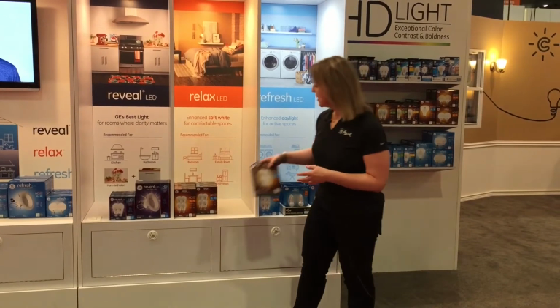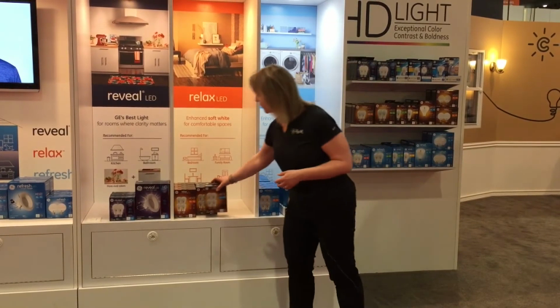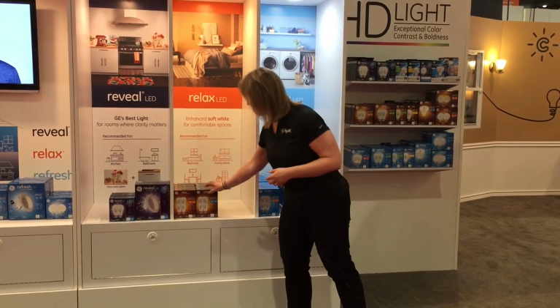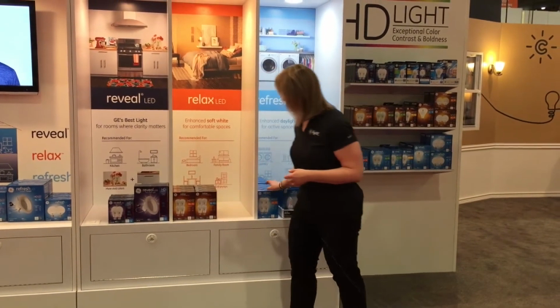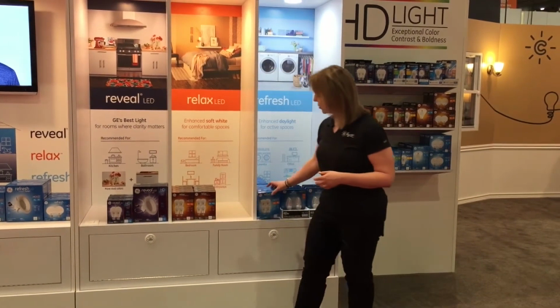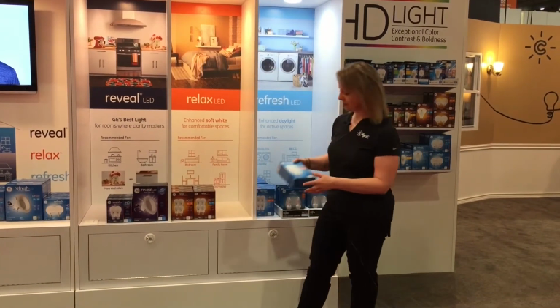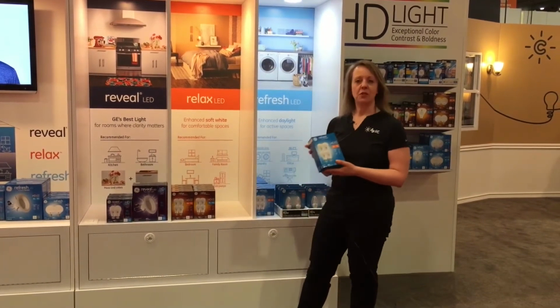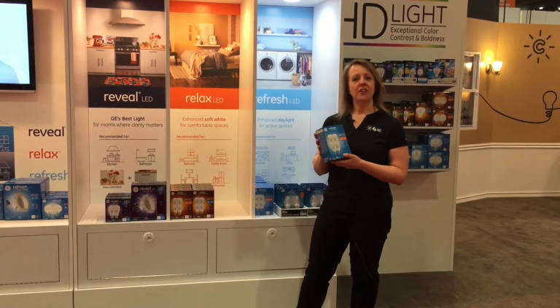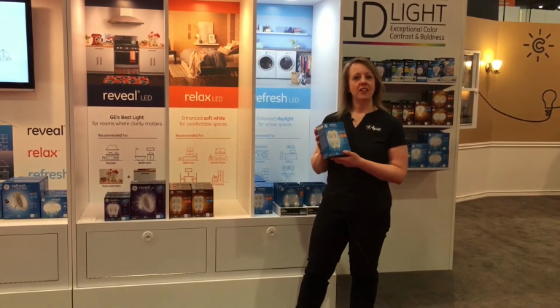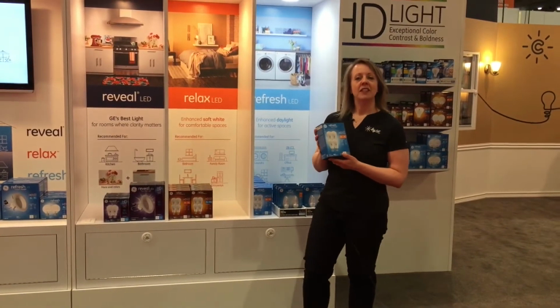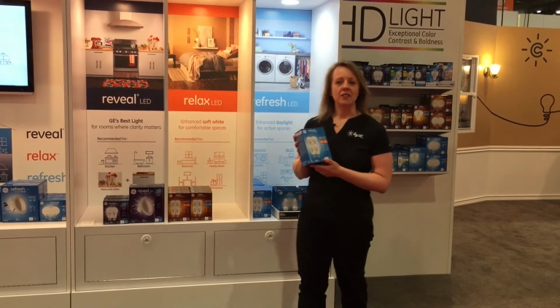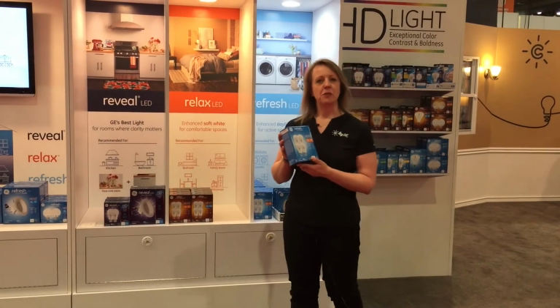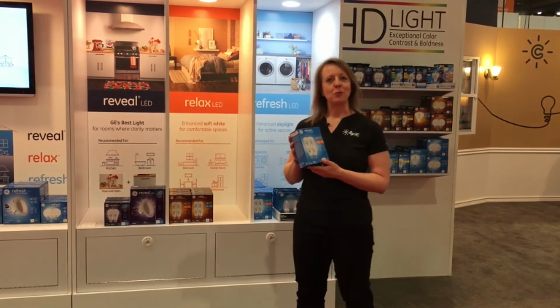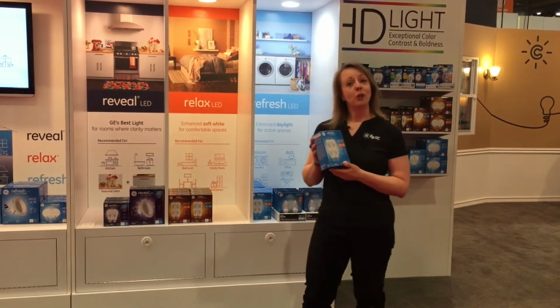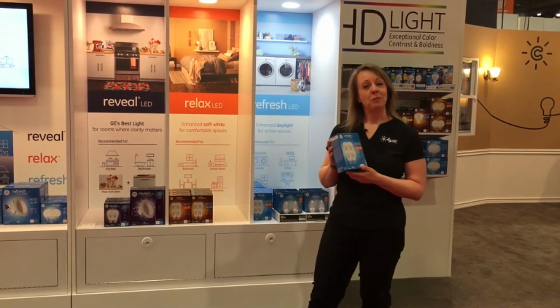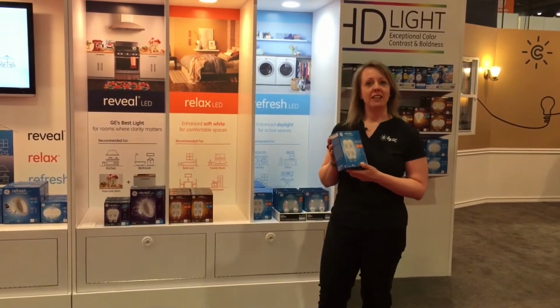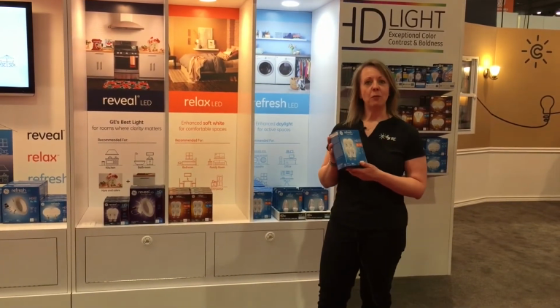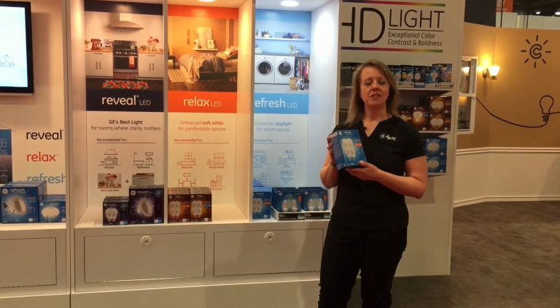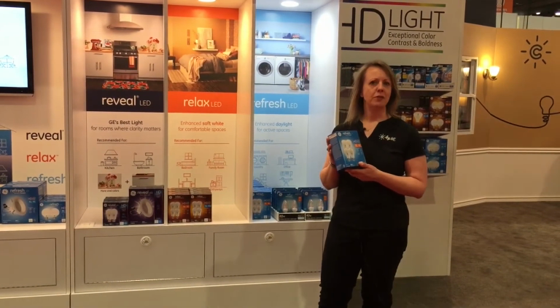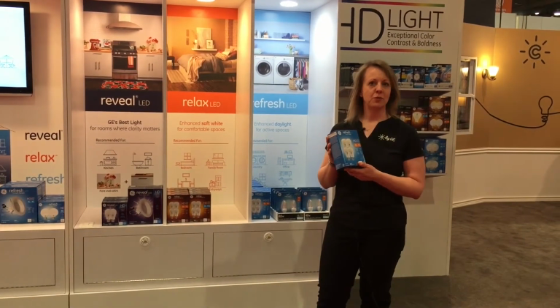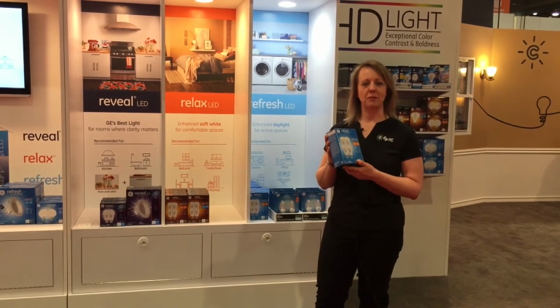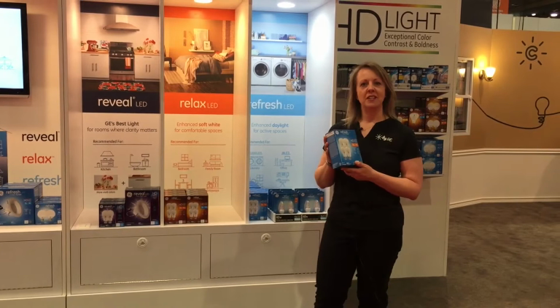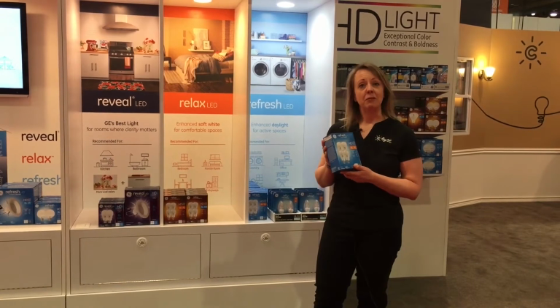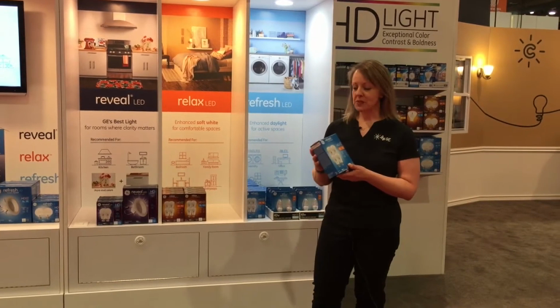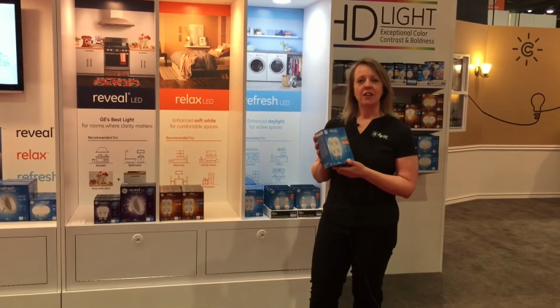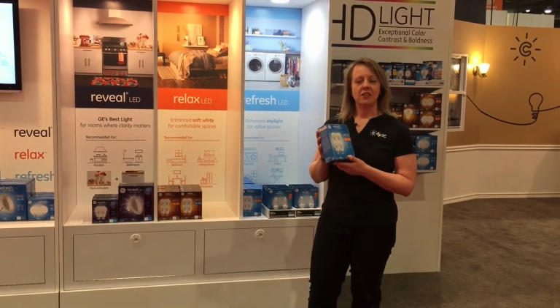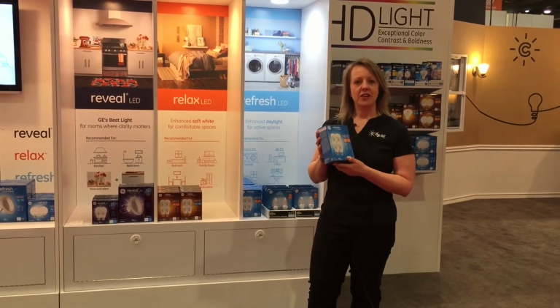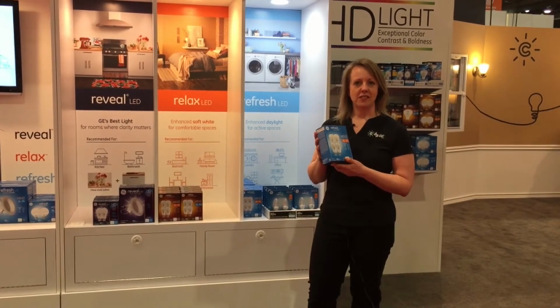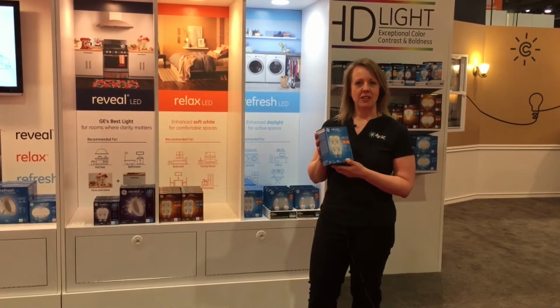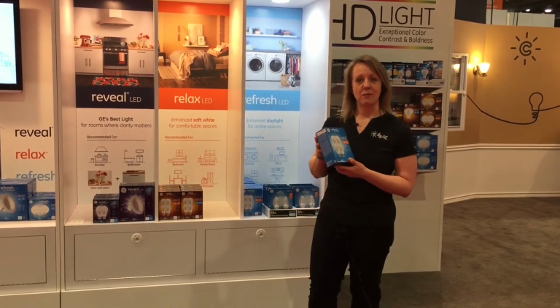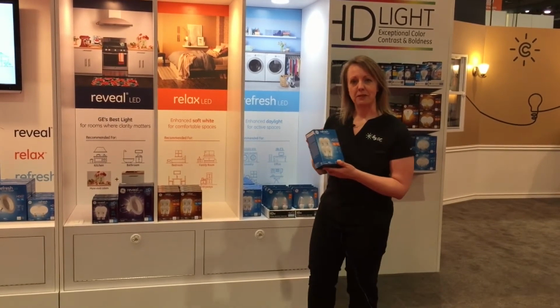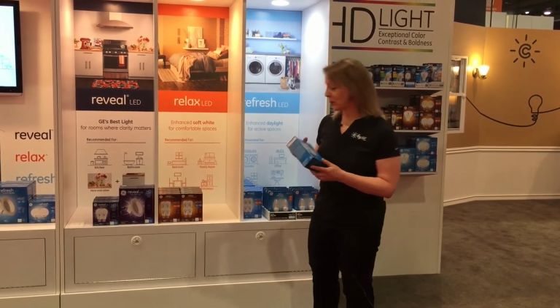We also have Refresh, which is energetic light, great for spaces where you work and play like home offices, laundry rooms, gyms, playrooms, and it creates a great energizing space and atmosphere for your home.